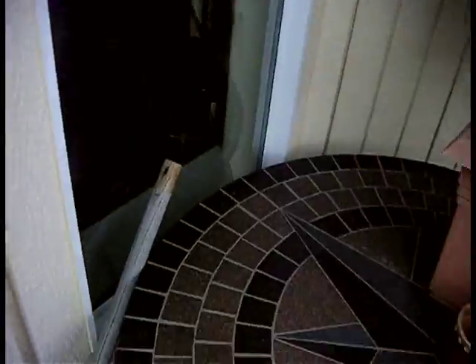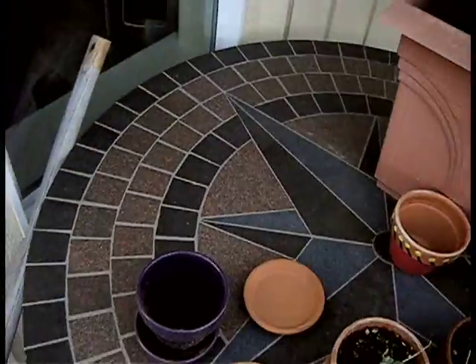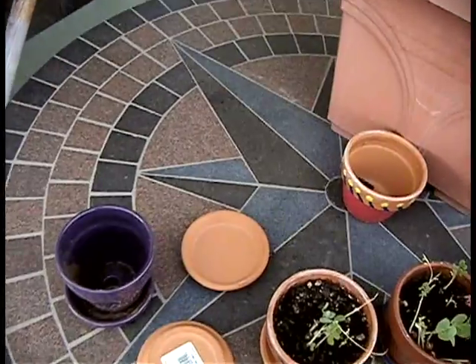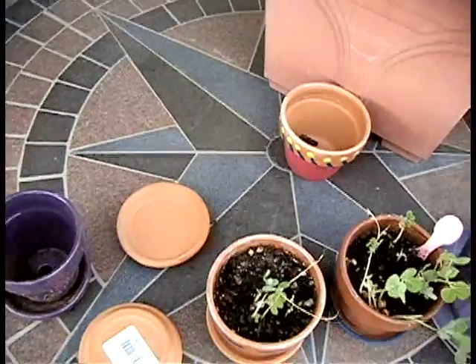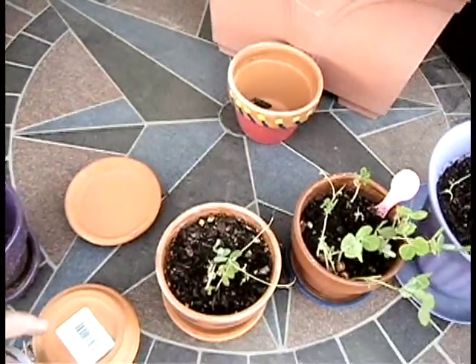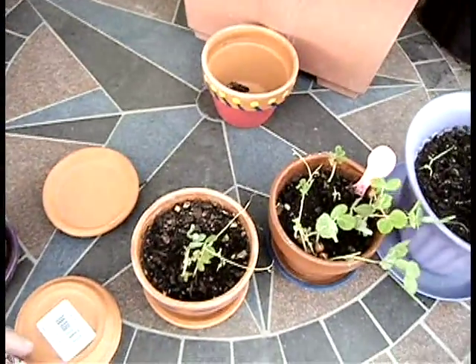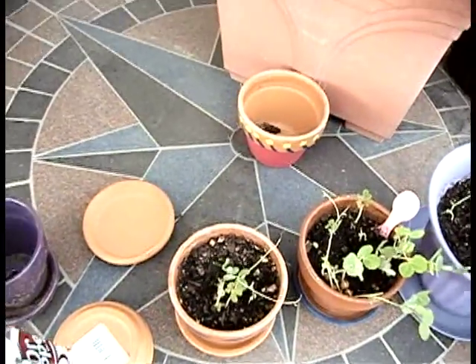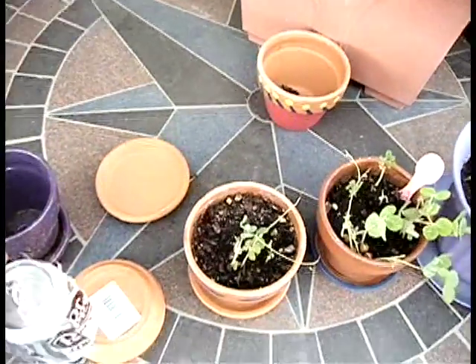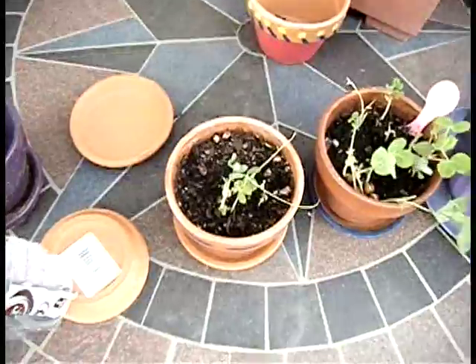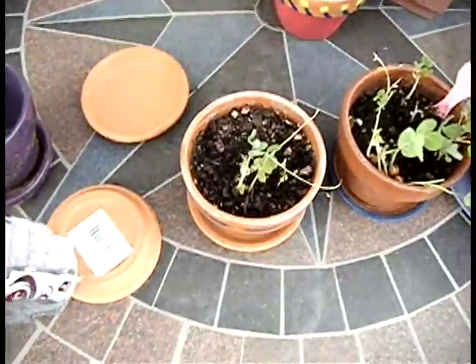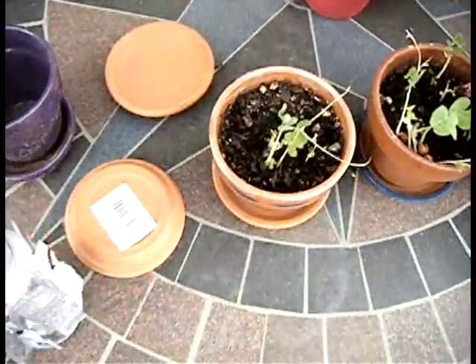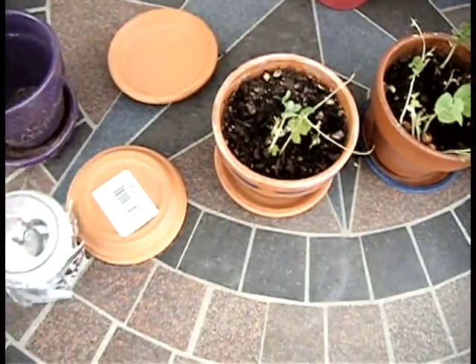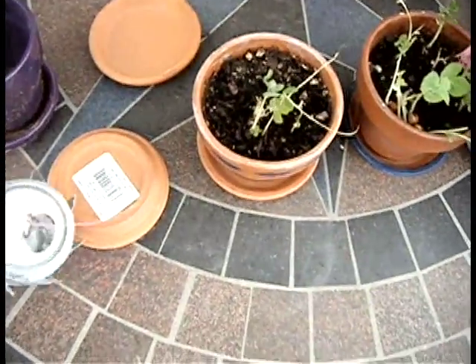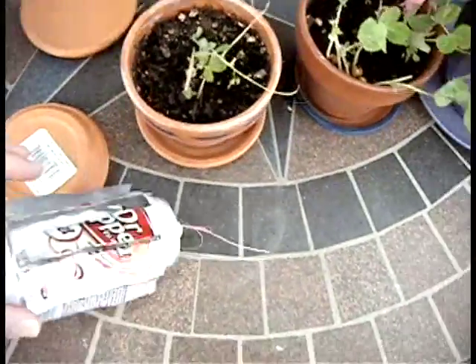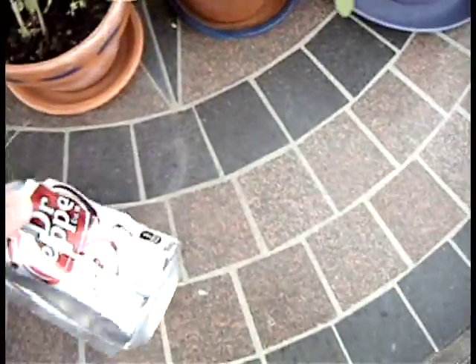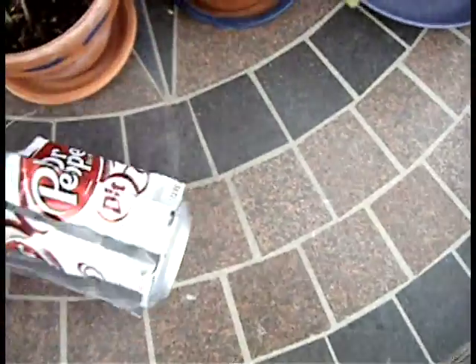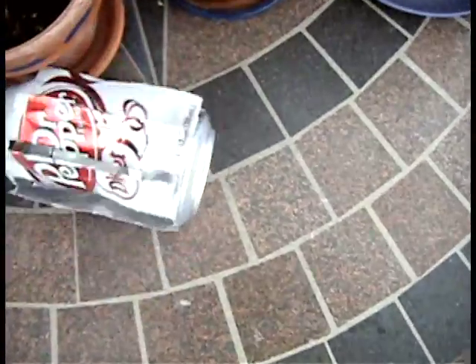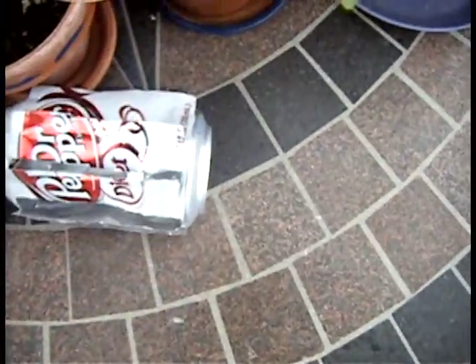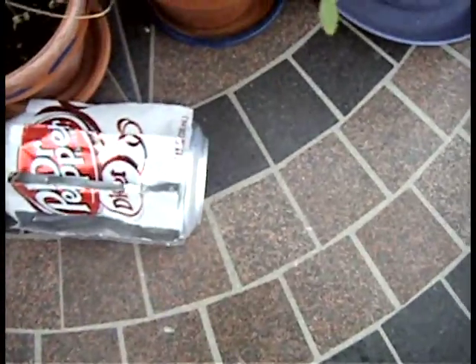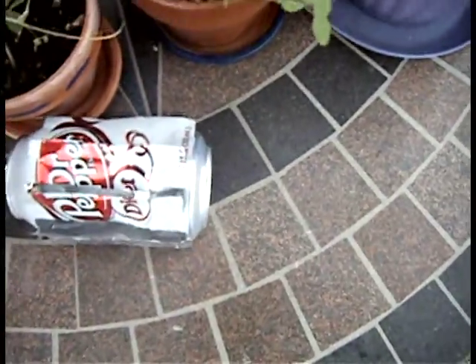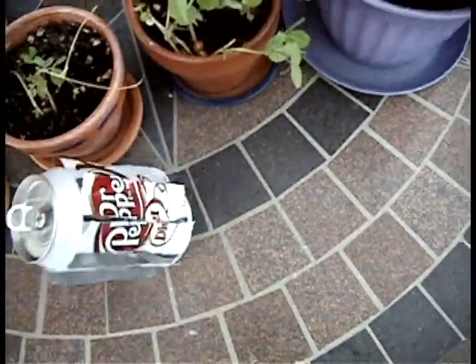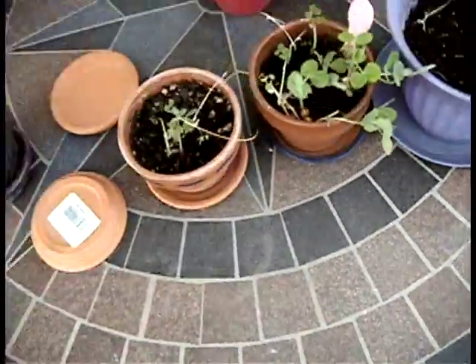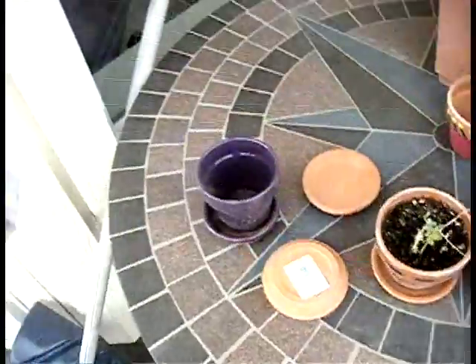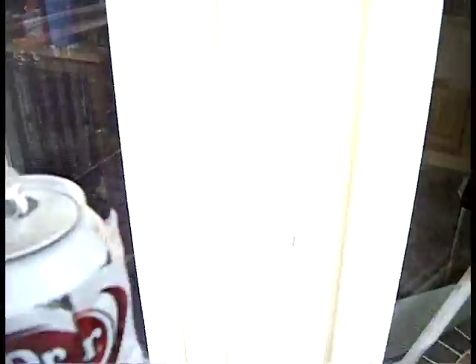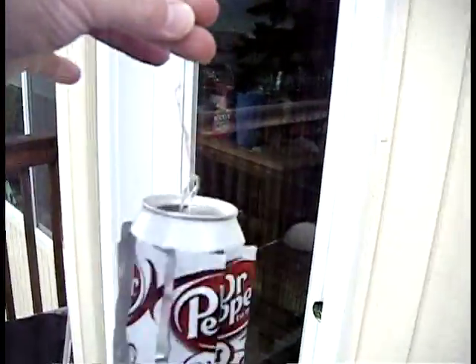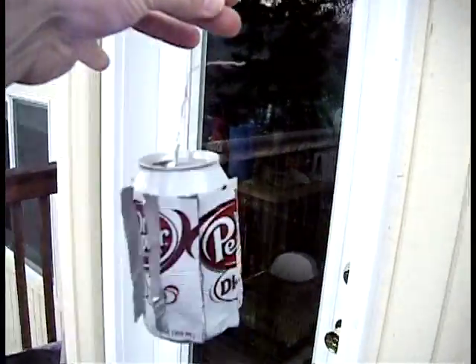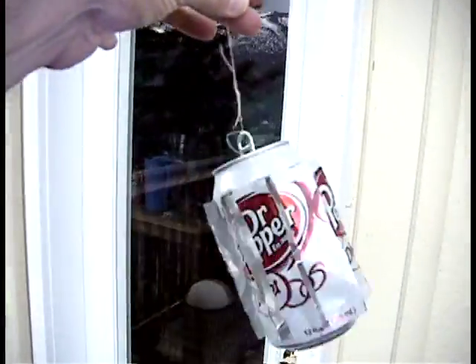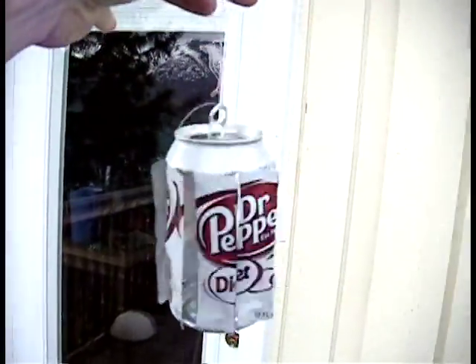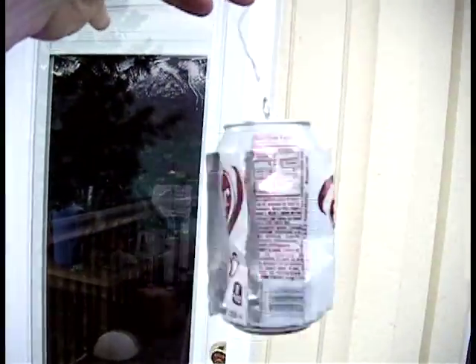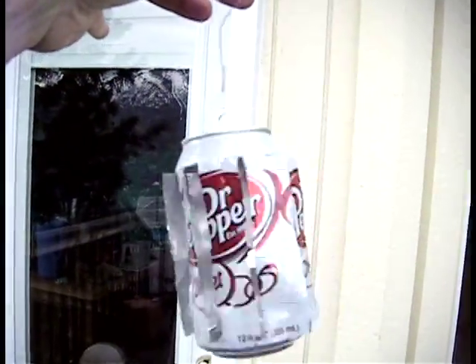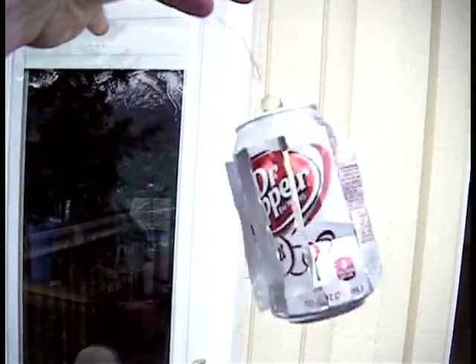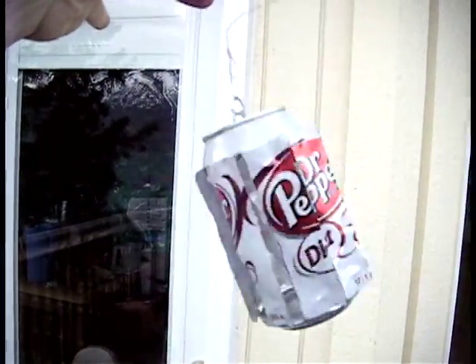I'll show you one more time how fast it spins, even with the thread all twisted up. It's slightly breezy out here right now, but you can see it — it obviously spins pretty well.